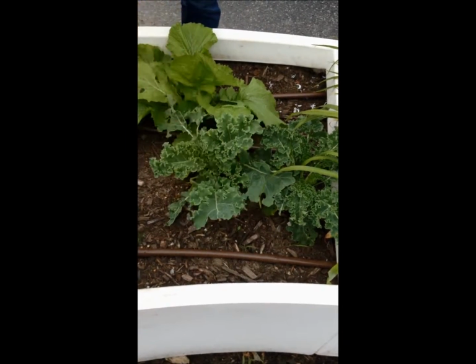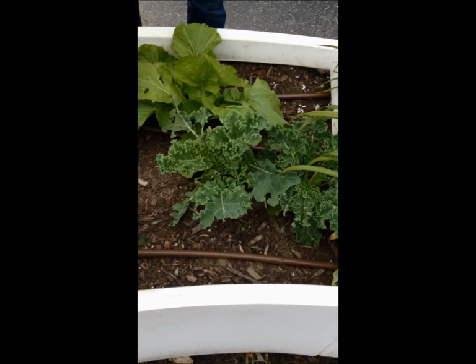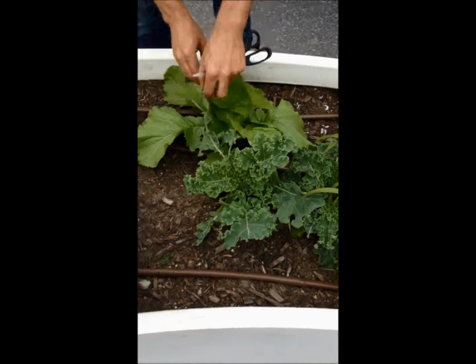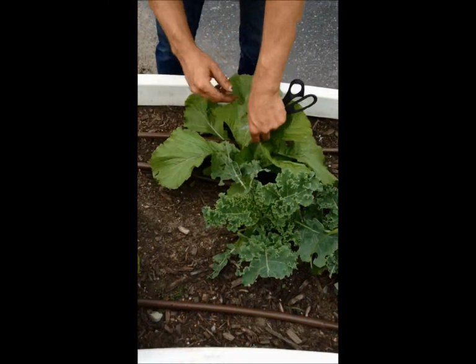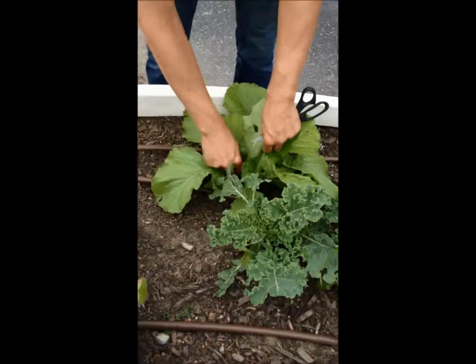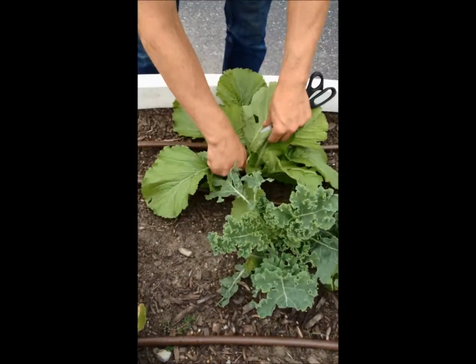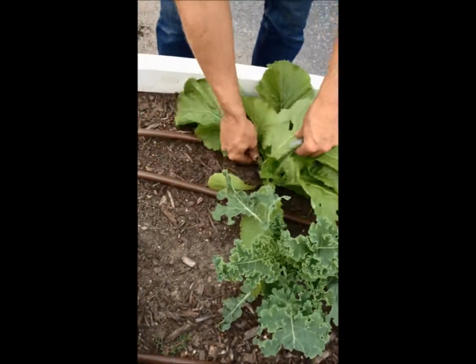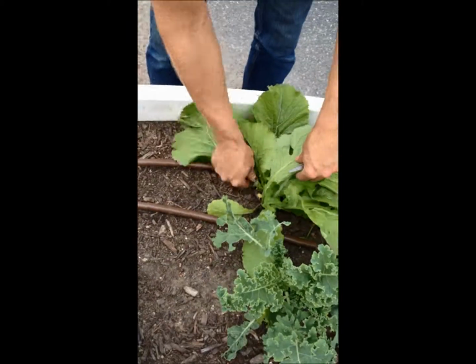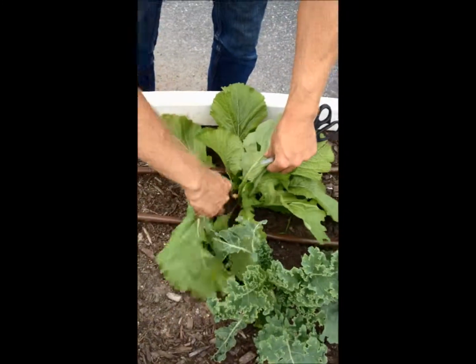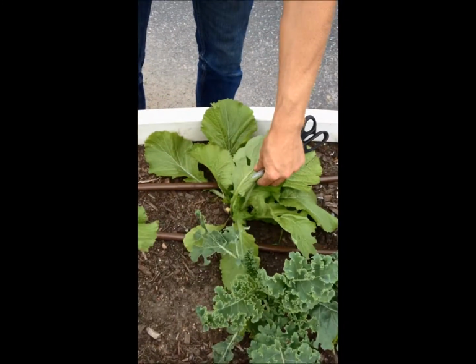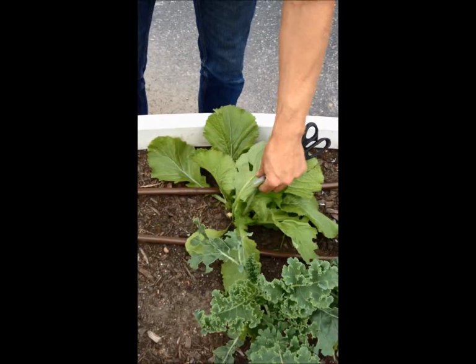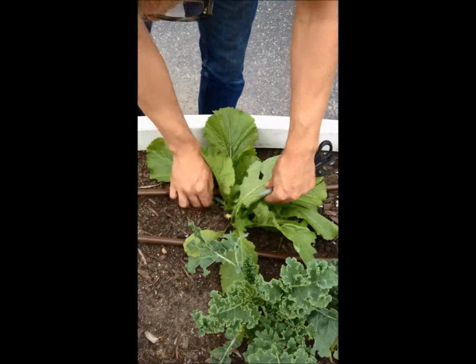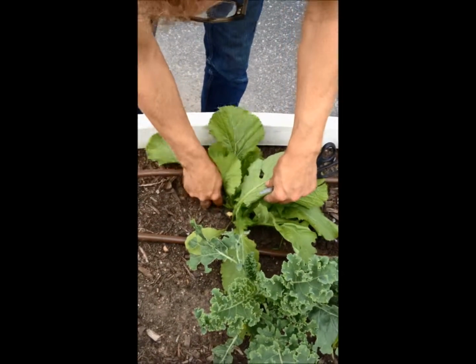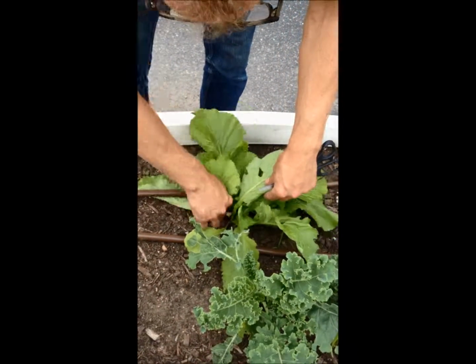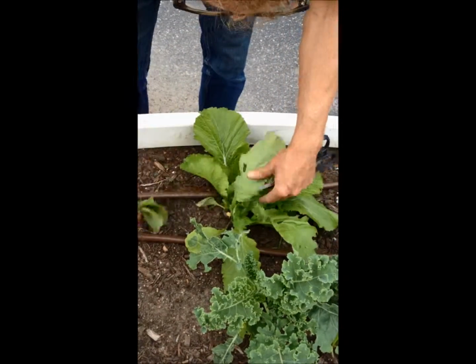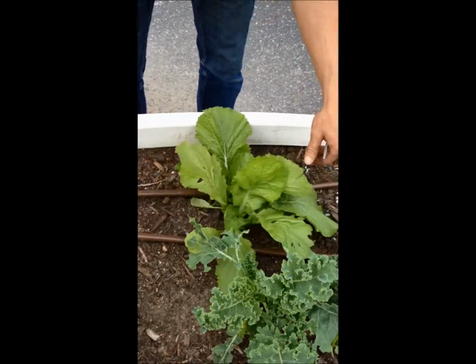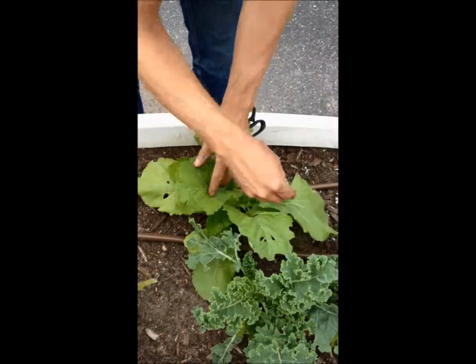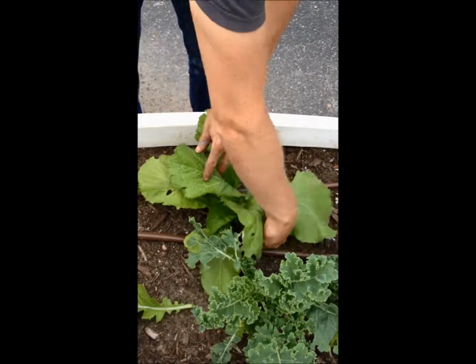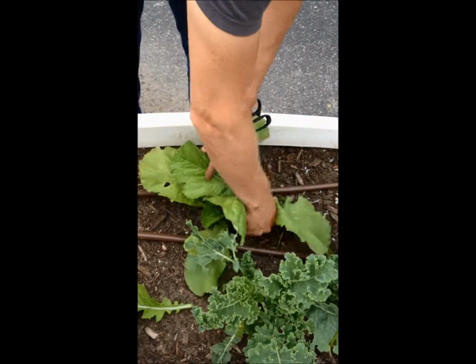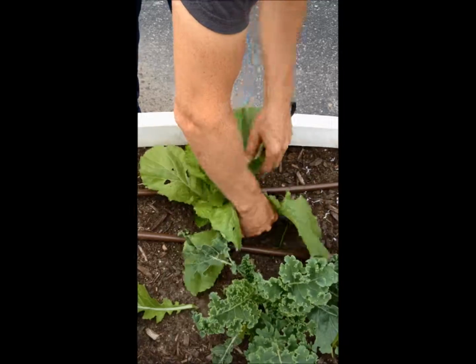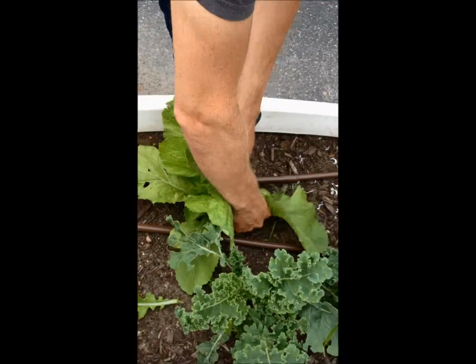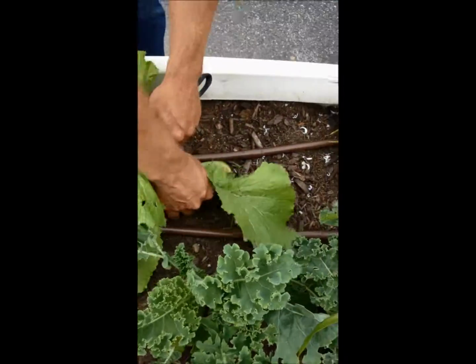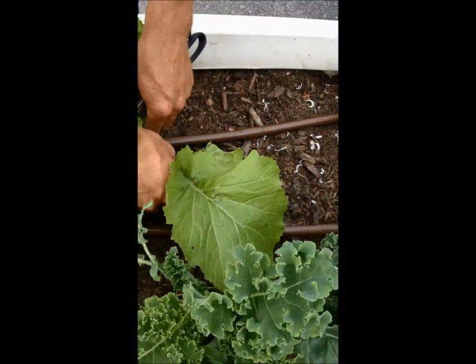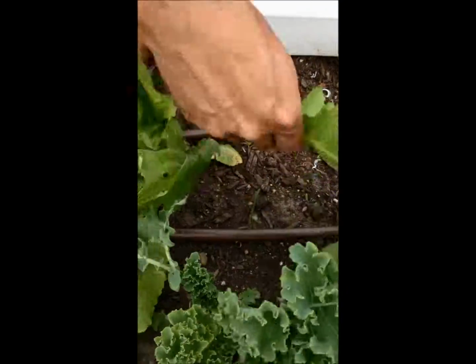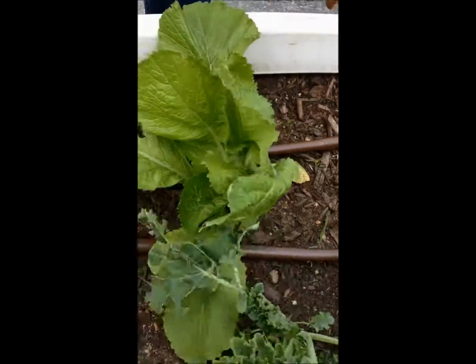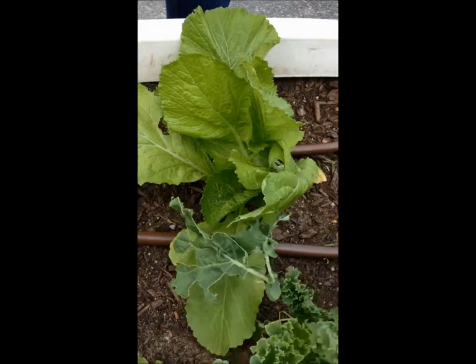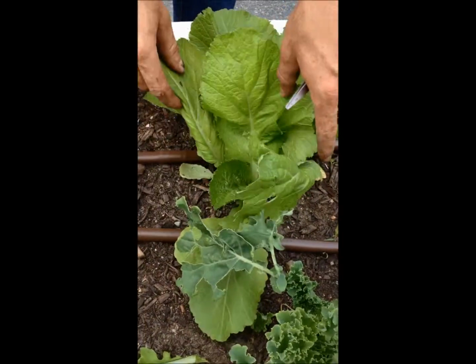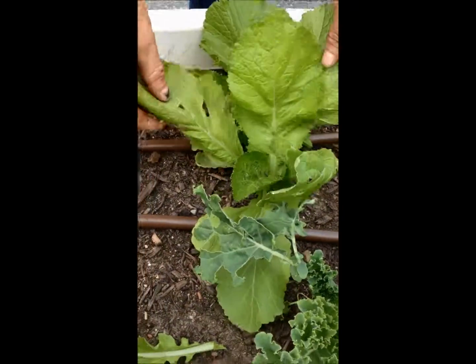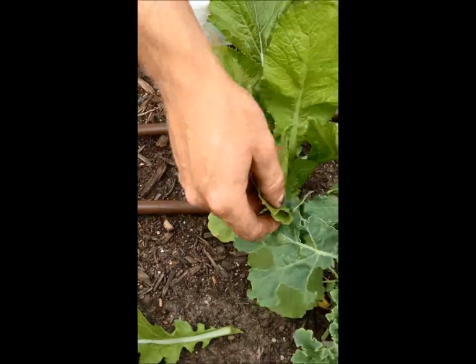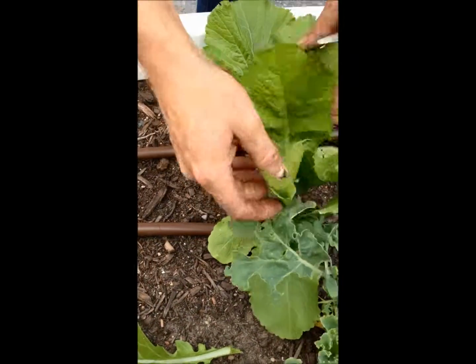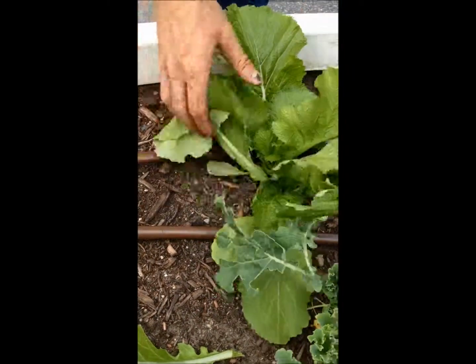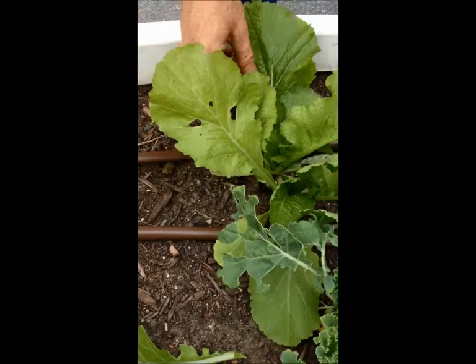And the mustard is exactly the same. You break off a leaf off the bottom and leave the center to grow. A good rule is never pick more than half of the leaves off of one plant.